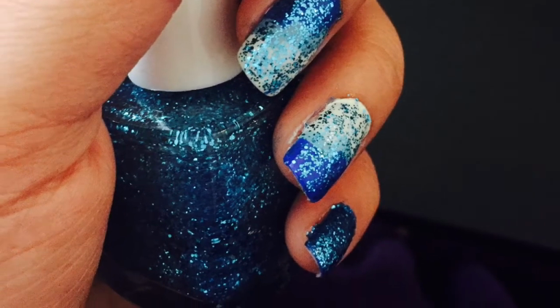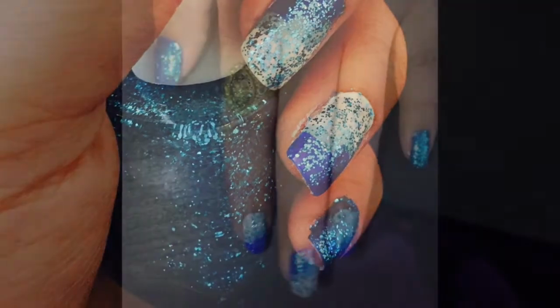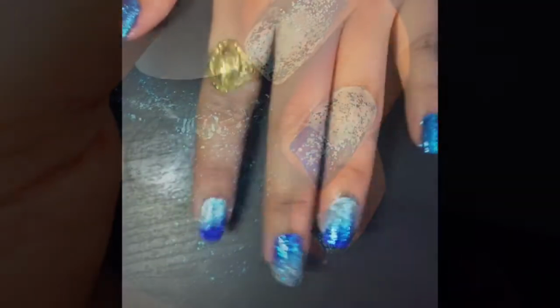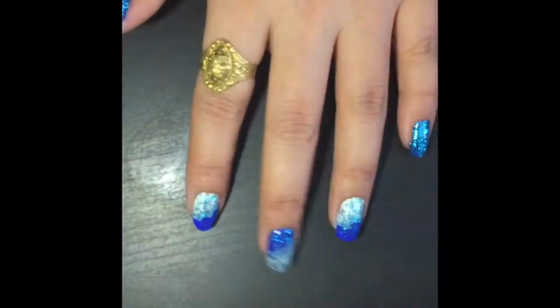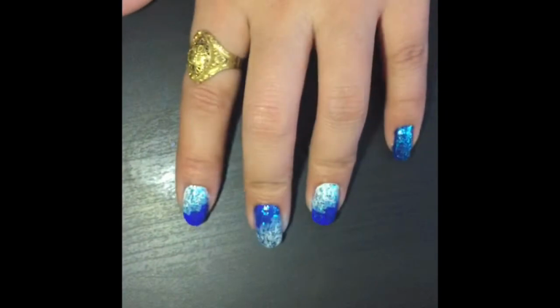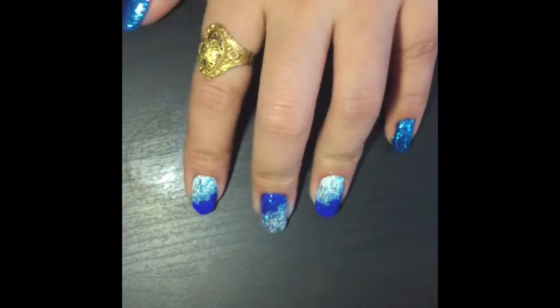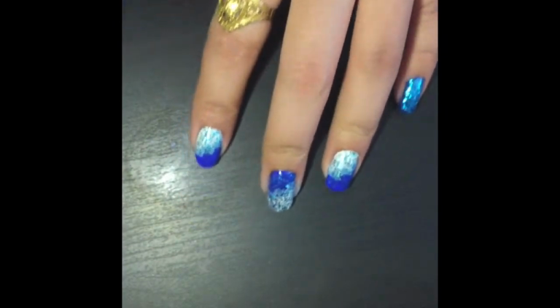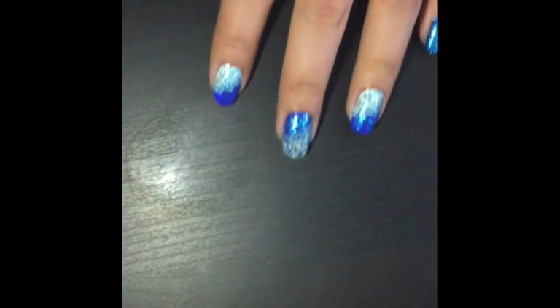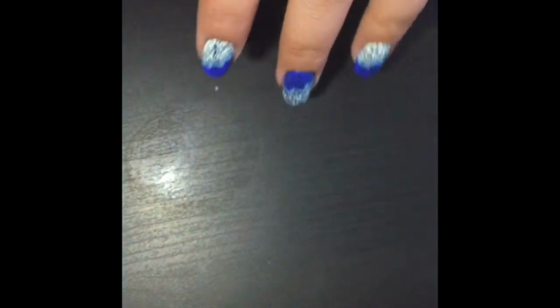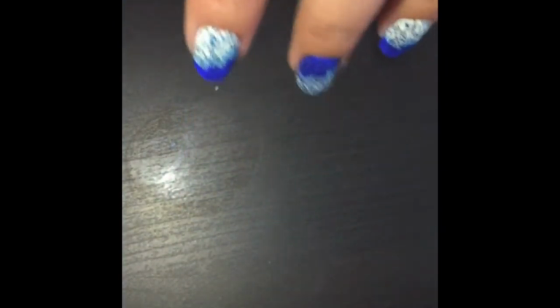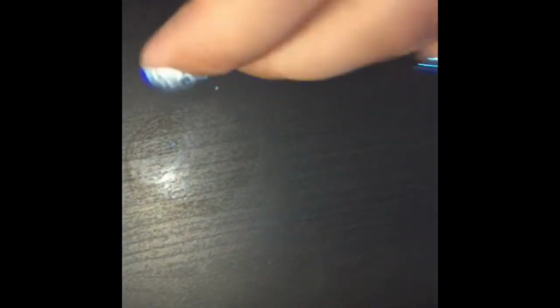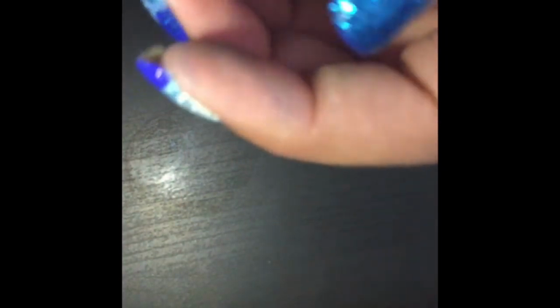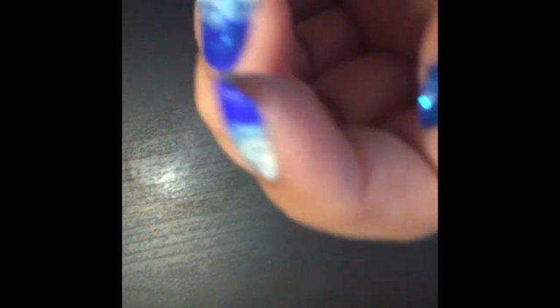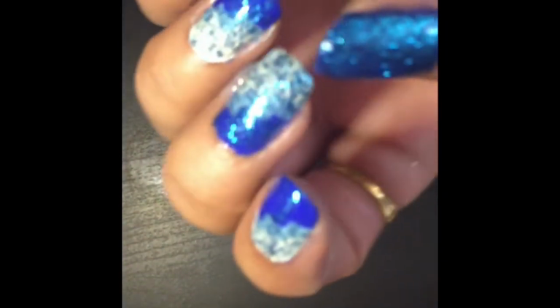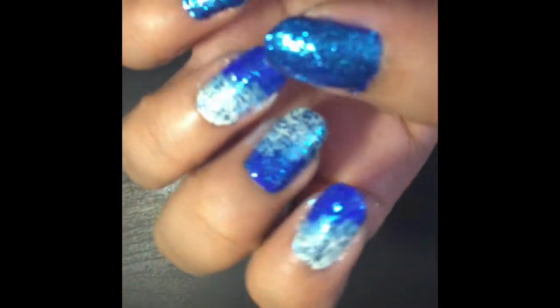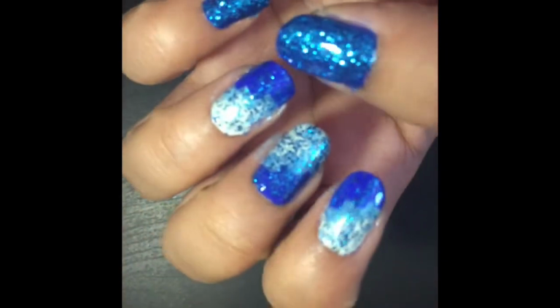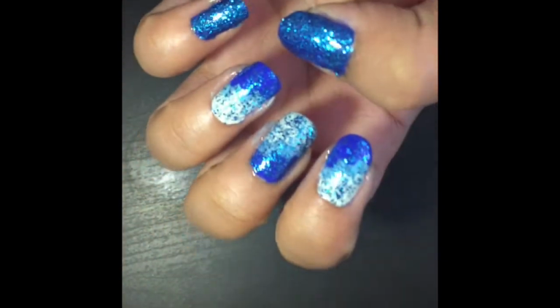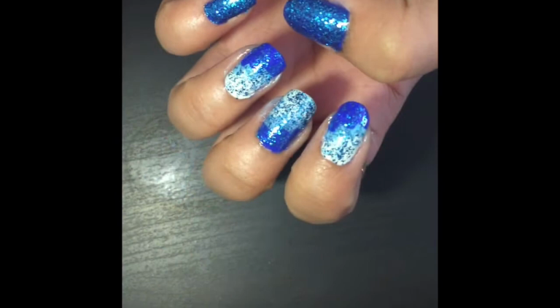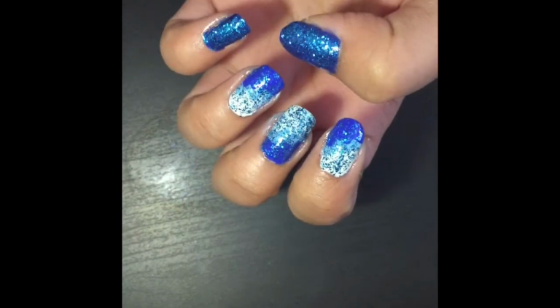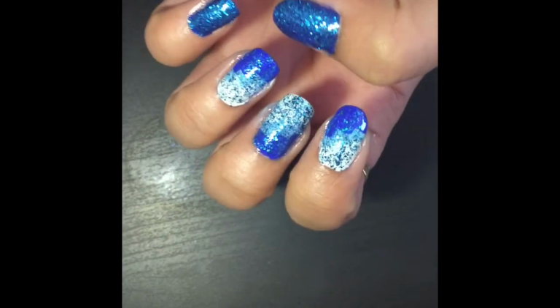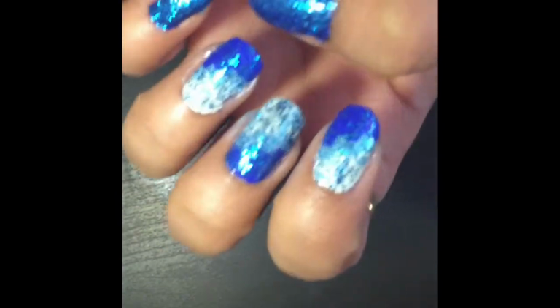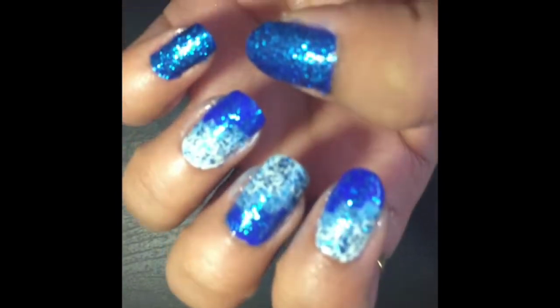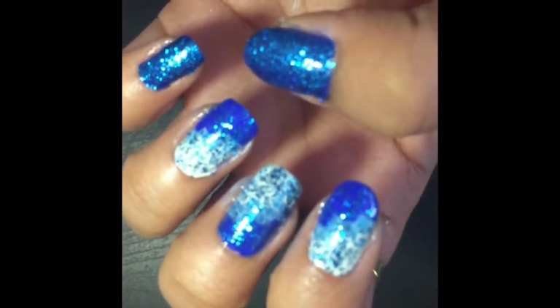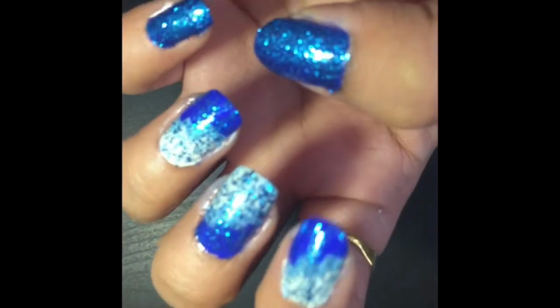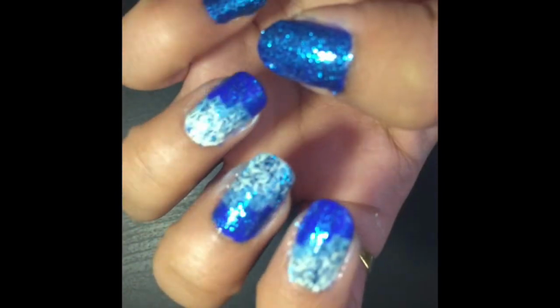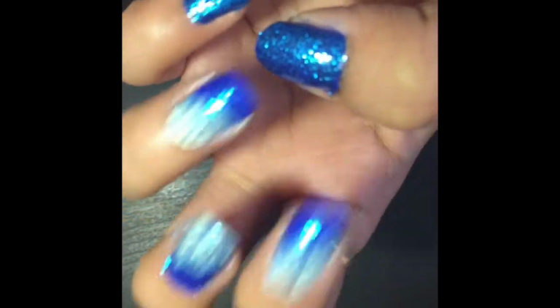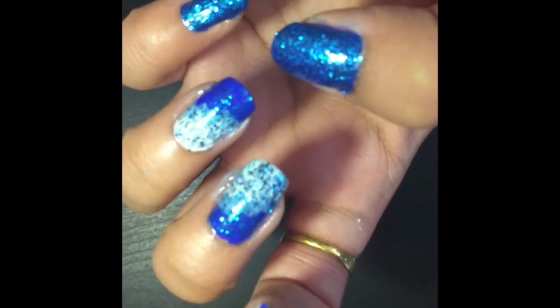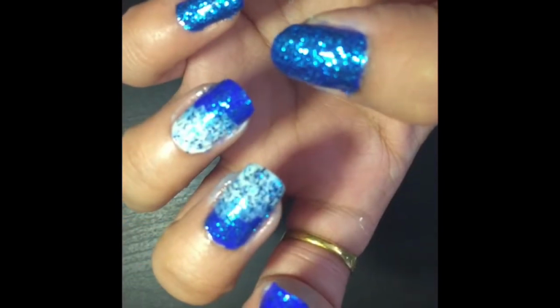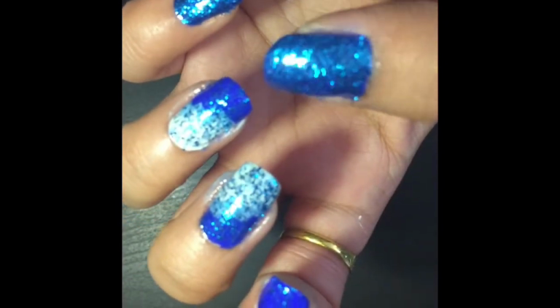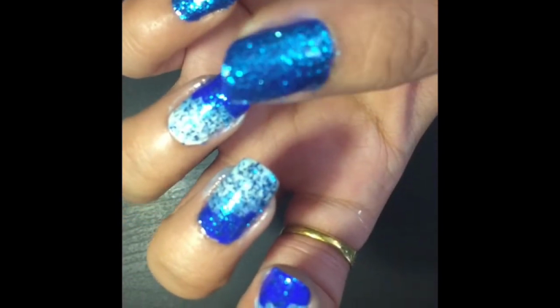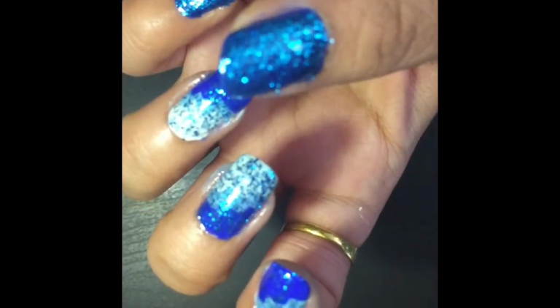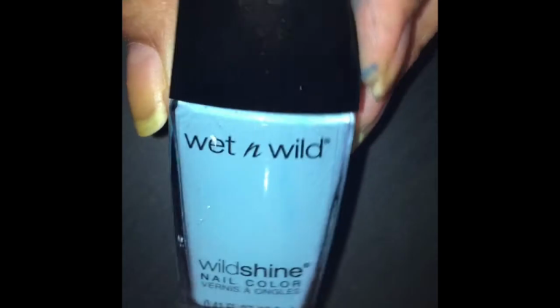Hey guys, welcome back to my channel! Today I'm doing a nail art video. It is simple and you don't need any fancy tools to create this. If you guys want to see how I did this, then please keep on watching.